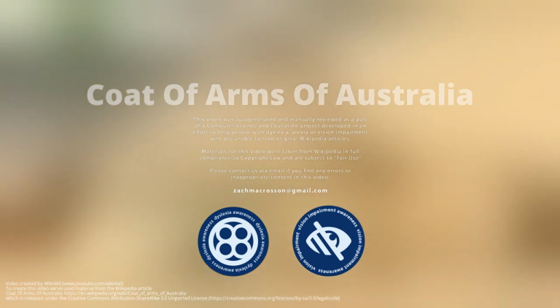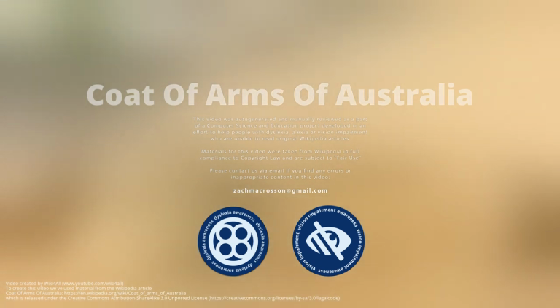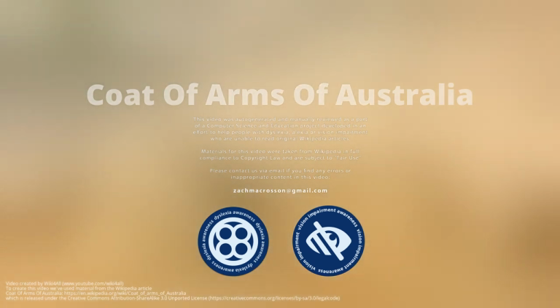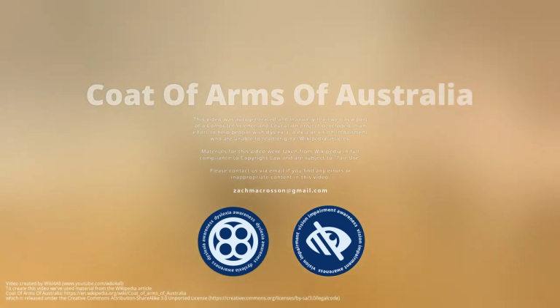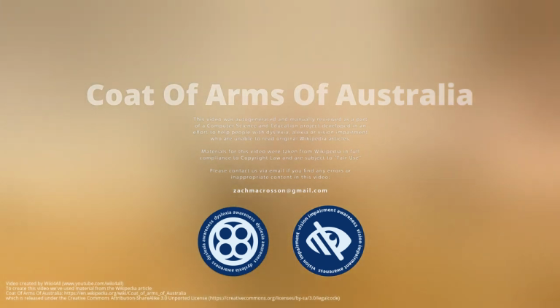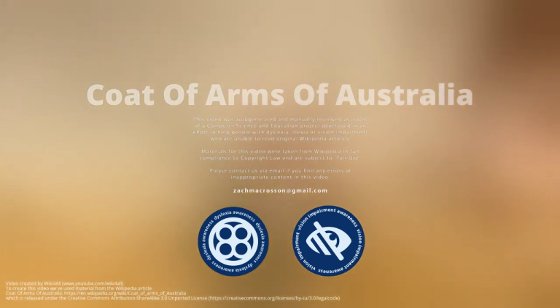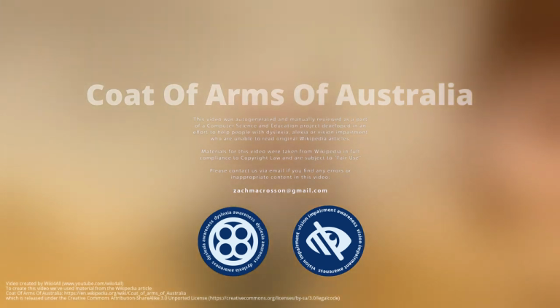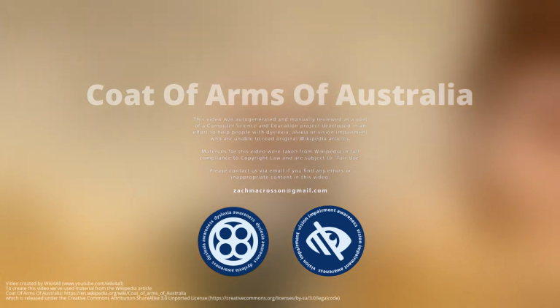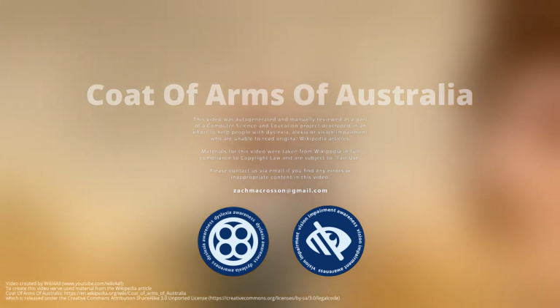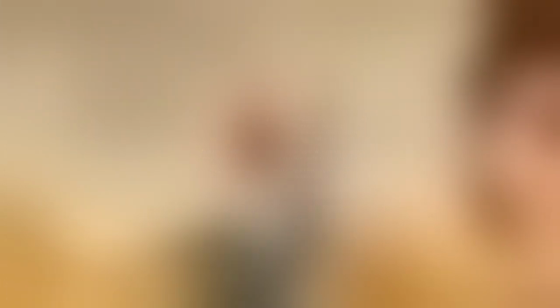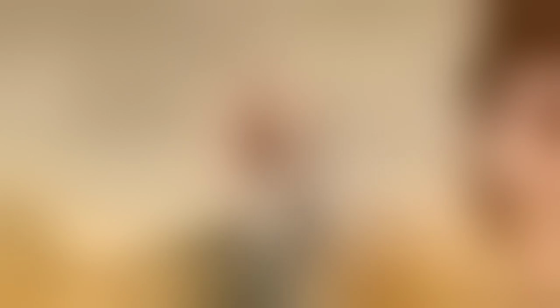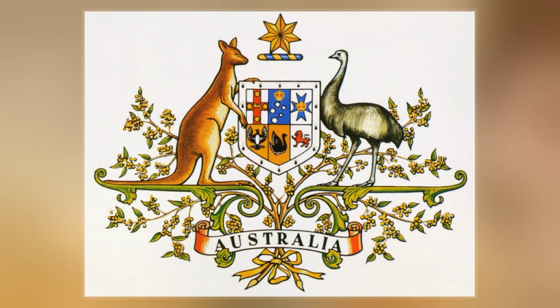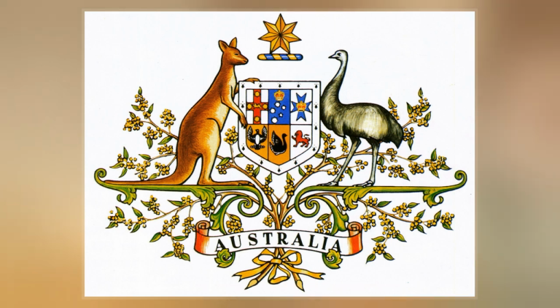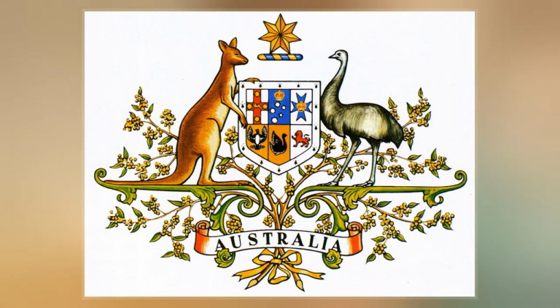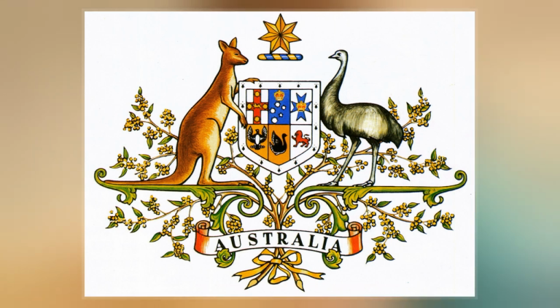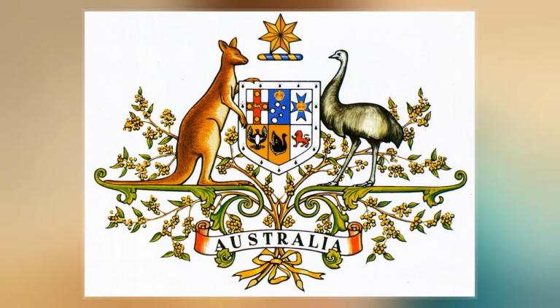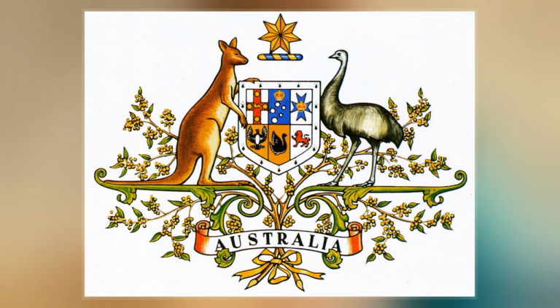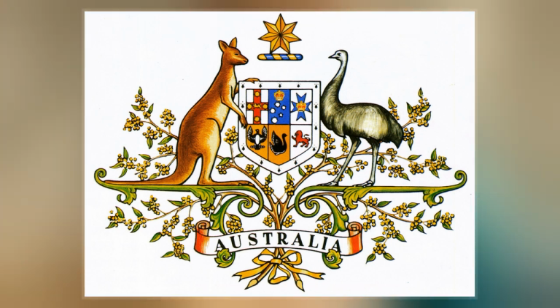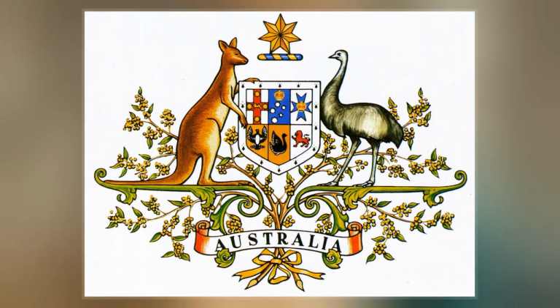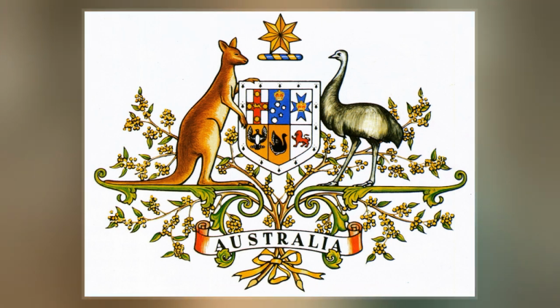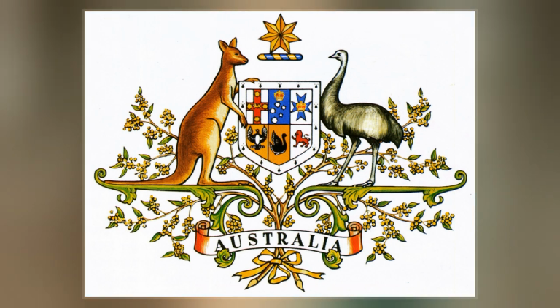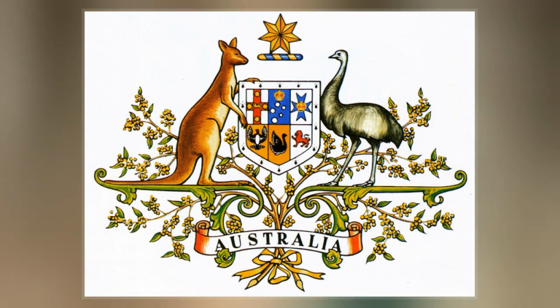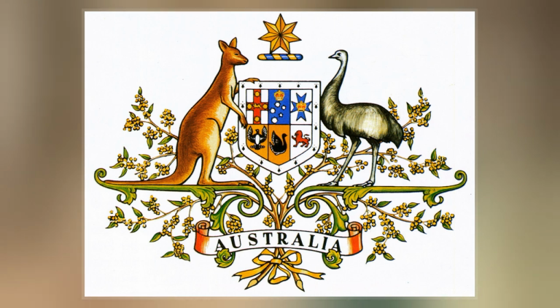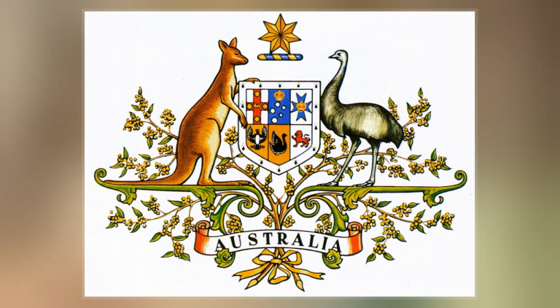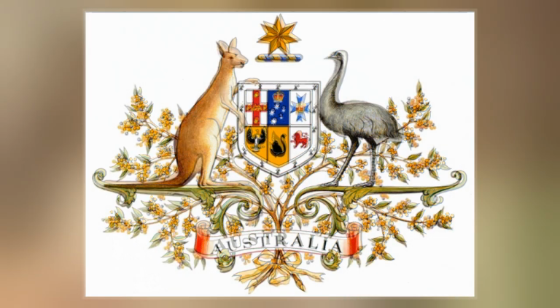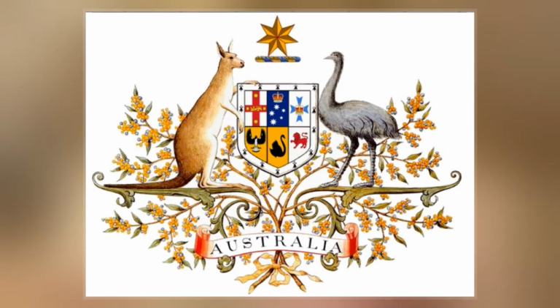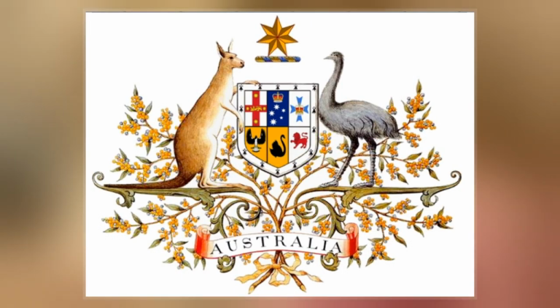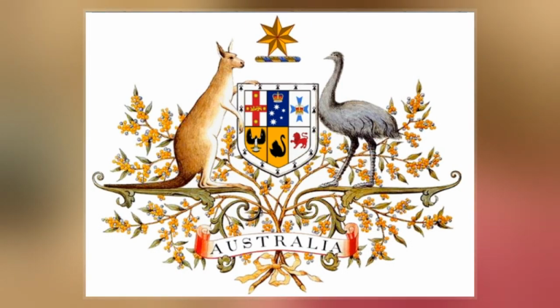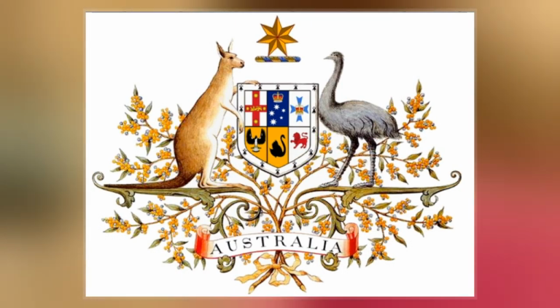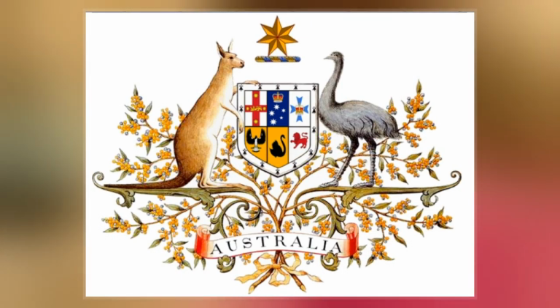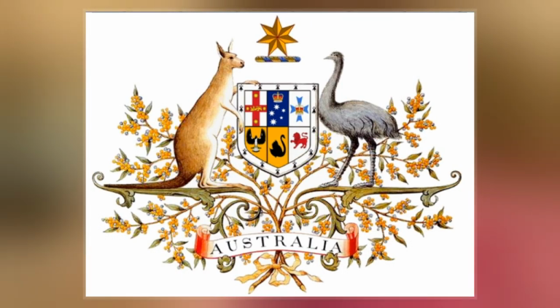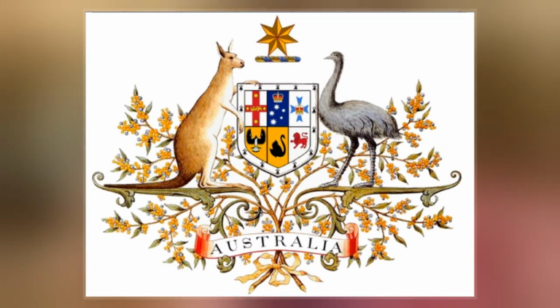The Coat of Arms of Australia, officially called the Commonwealth Coat of Arms, is the formal symbol of the Commonwealth of Australia. A shield, depicting symbols of Australia's six states, is held up by the native Australian animals, the kangaroo and the emu.